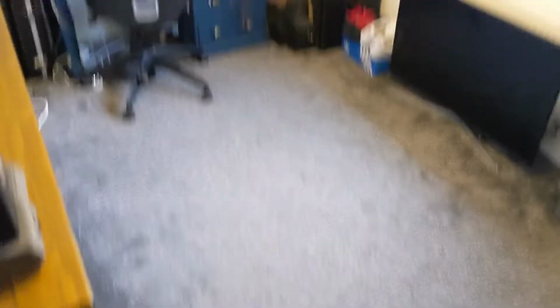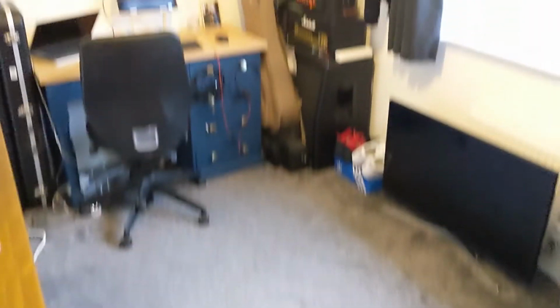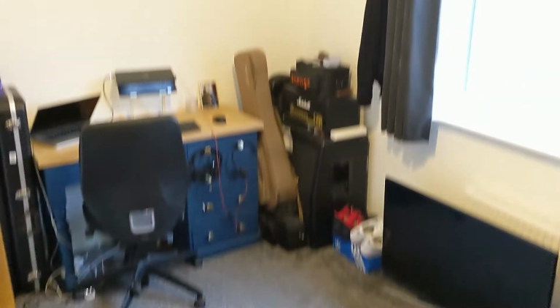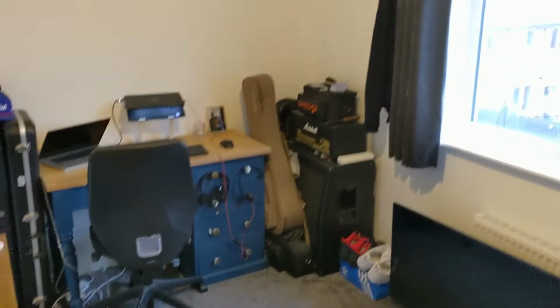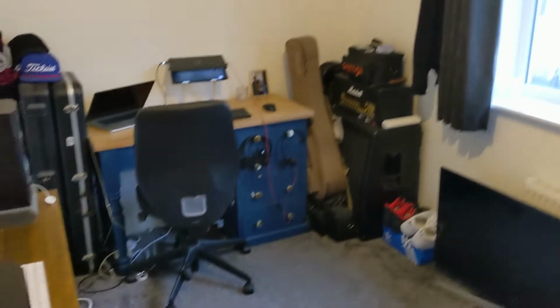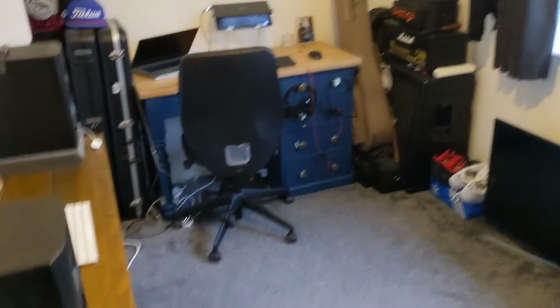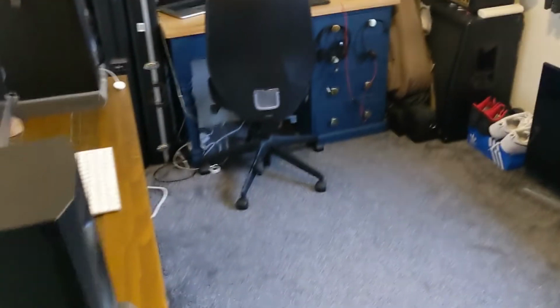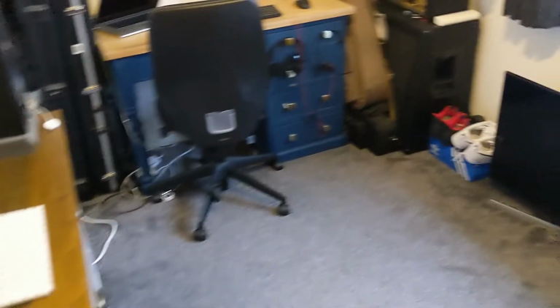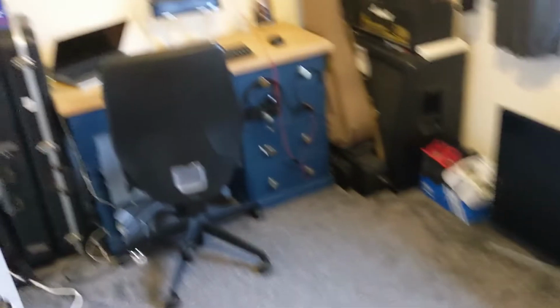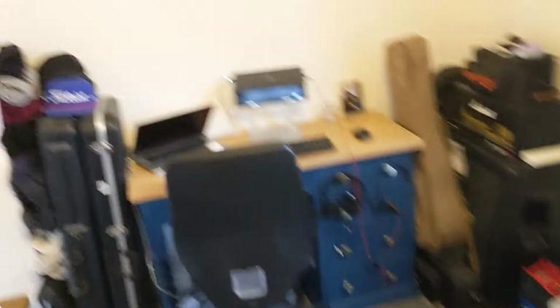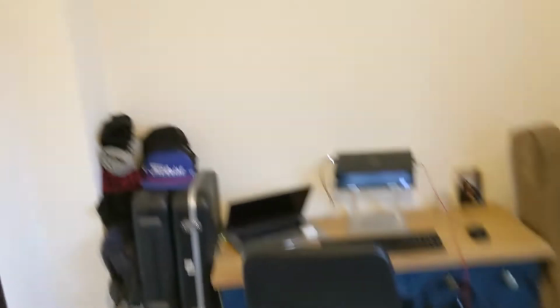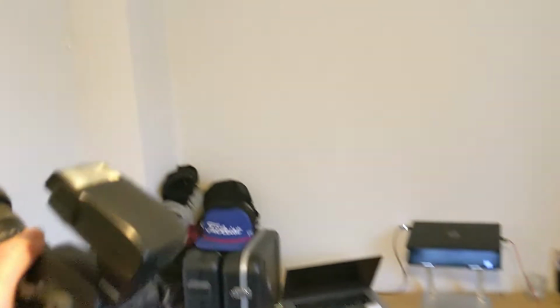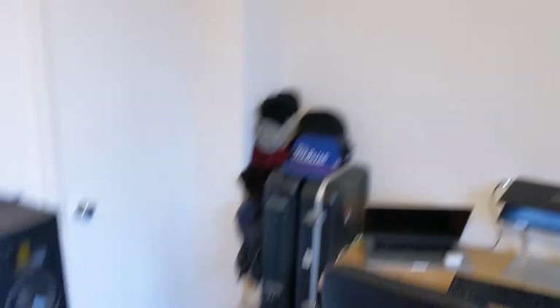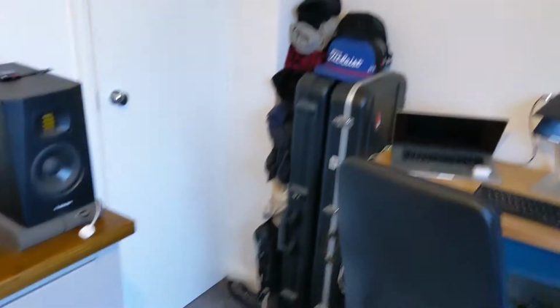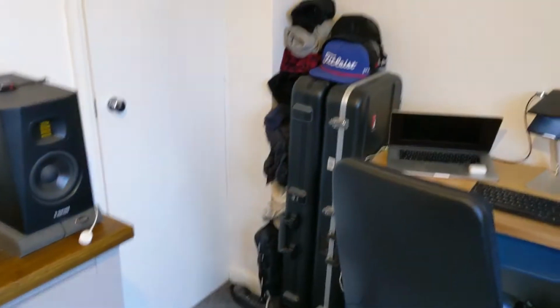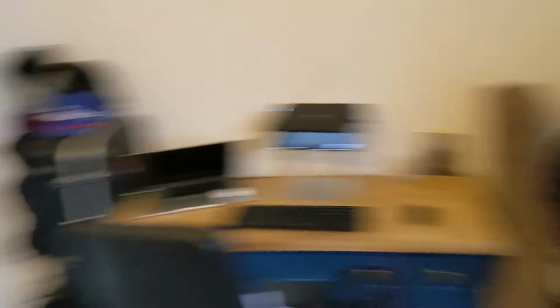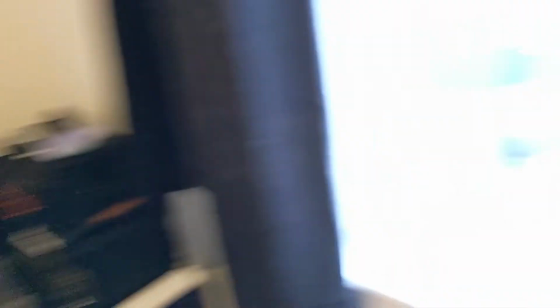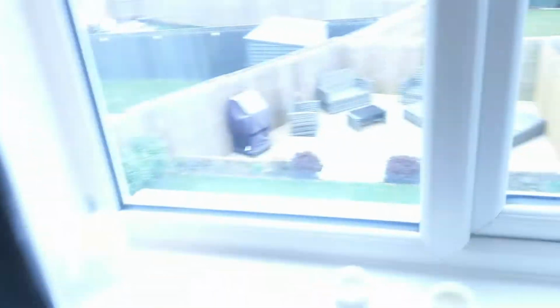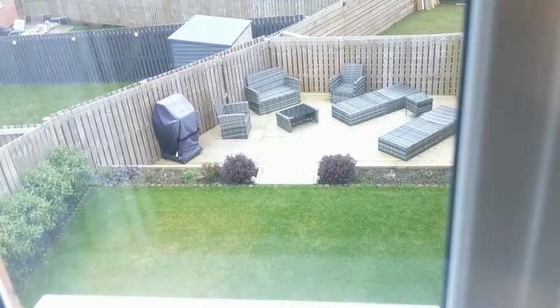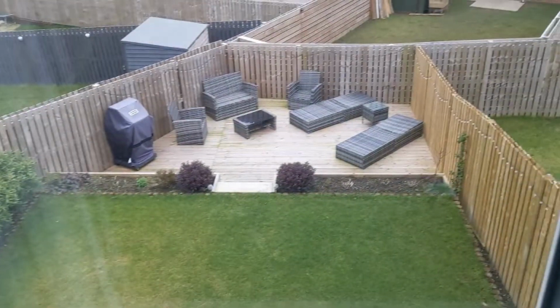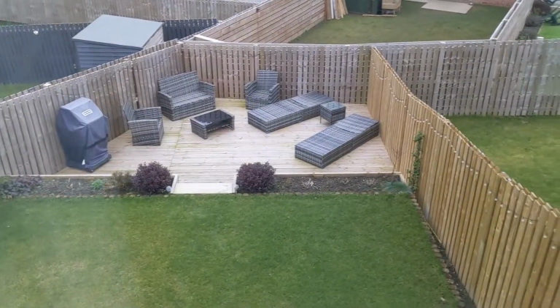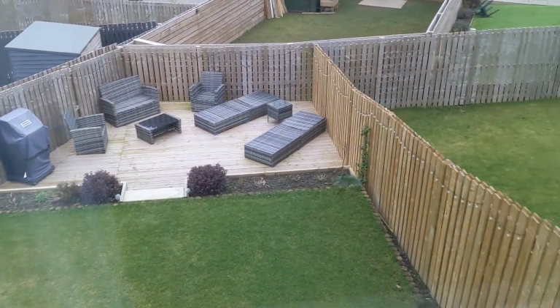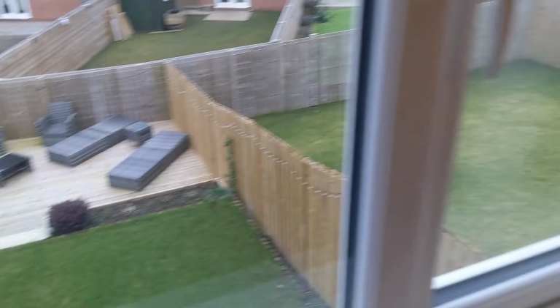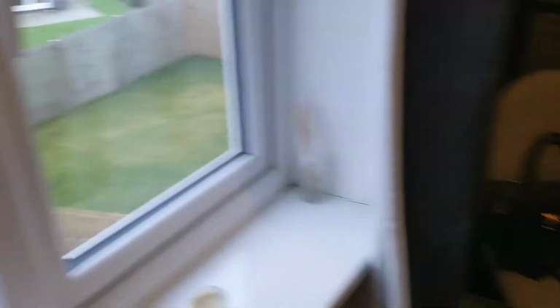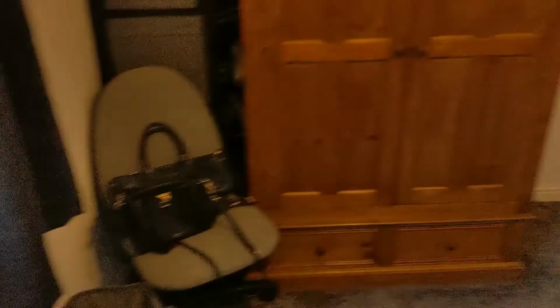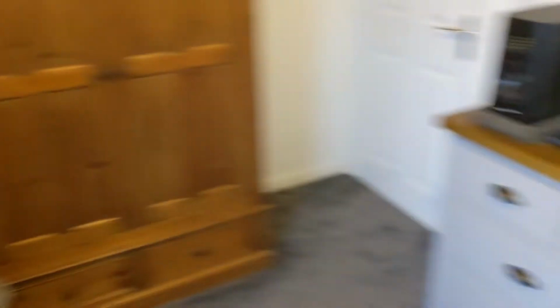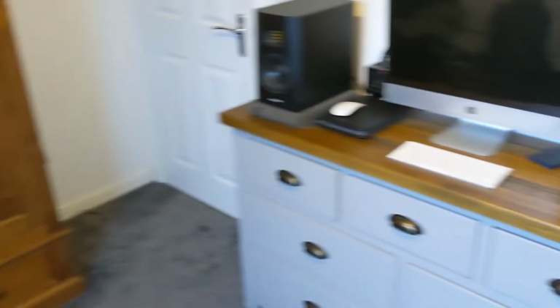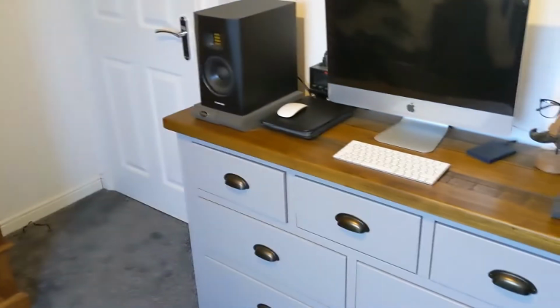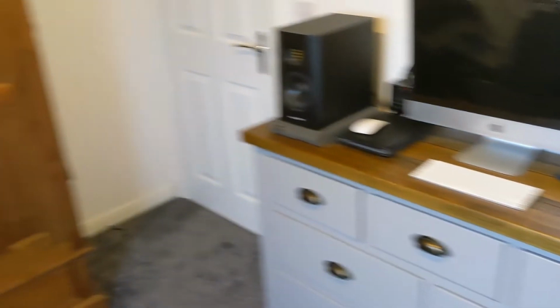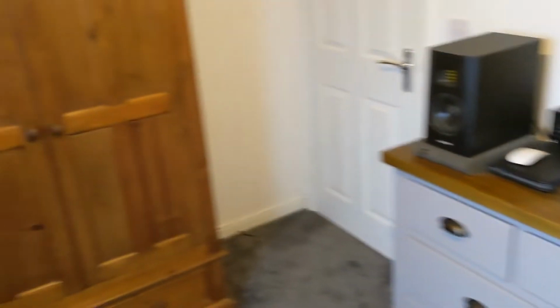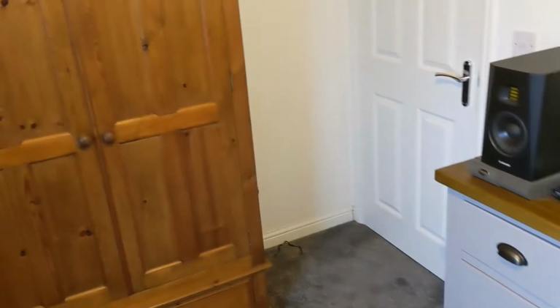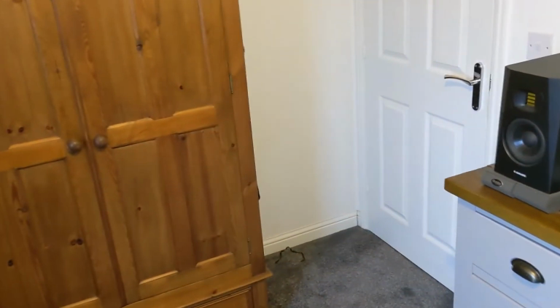Second bedroom's a good size double, currently set up as a study. We've got a useful bulkhead storage cupboard to this side and a view just over the back garden. Plenty of space for wardrobes, chest of drawers, etc.